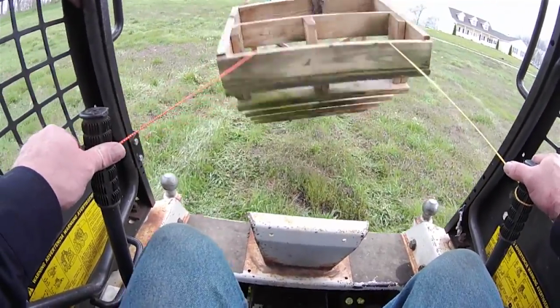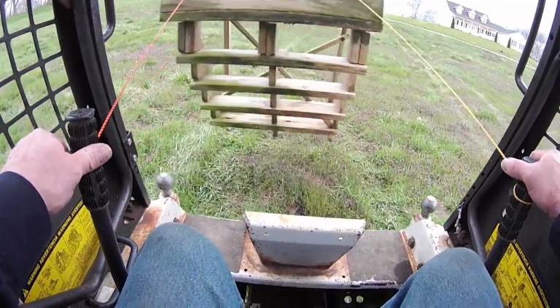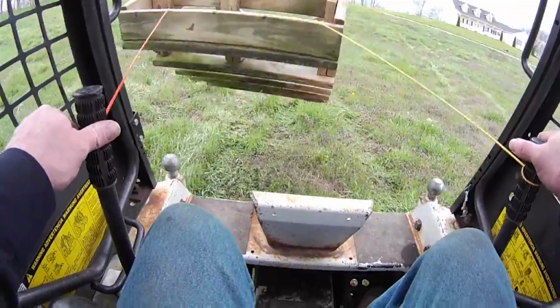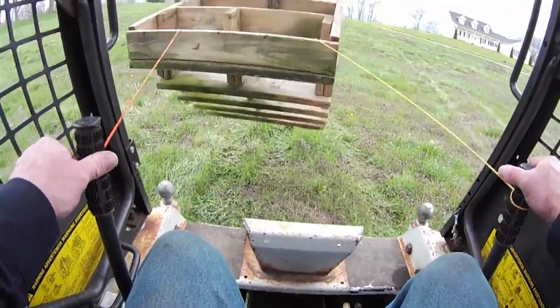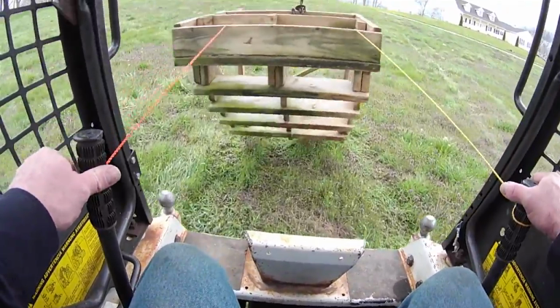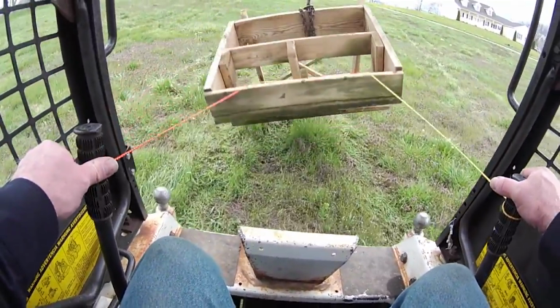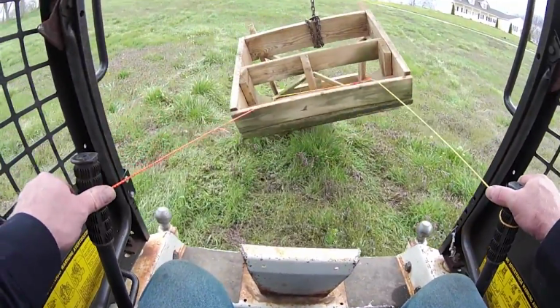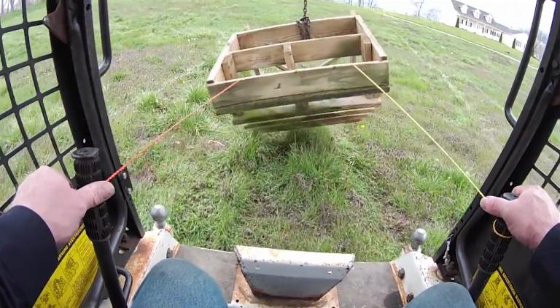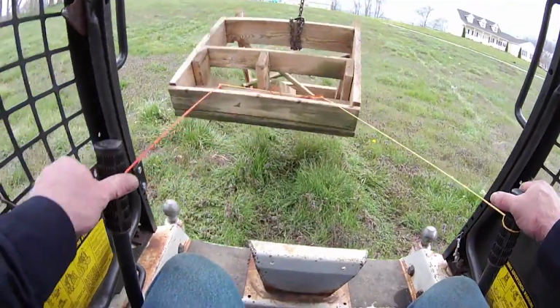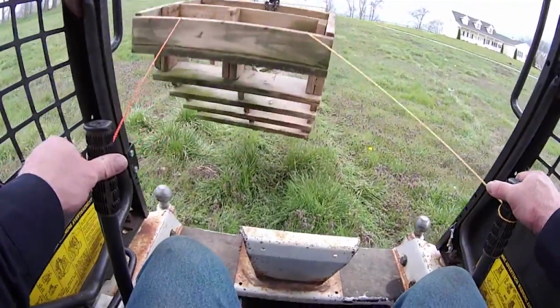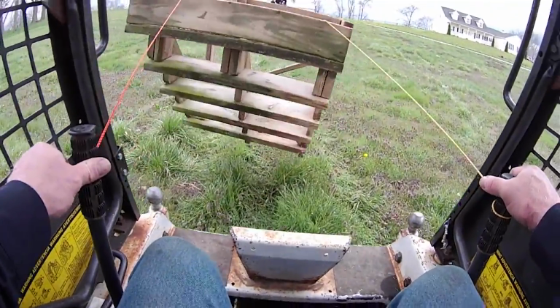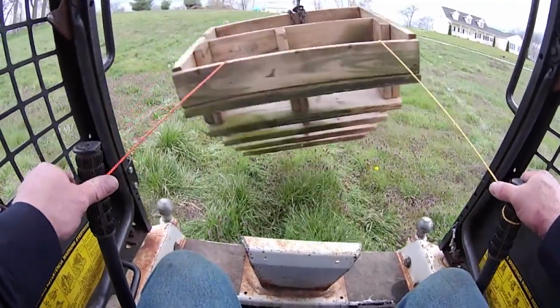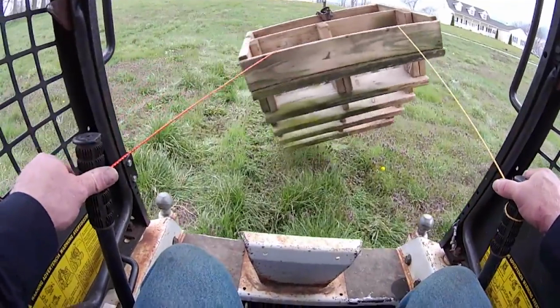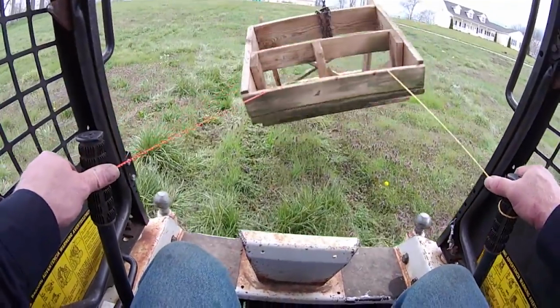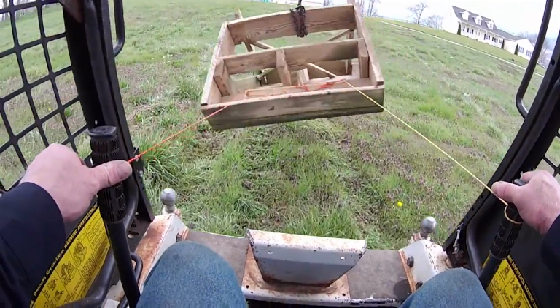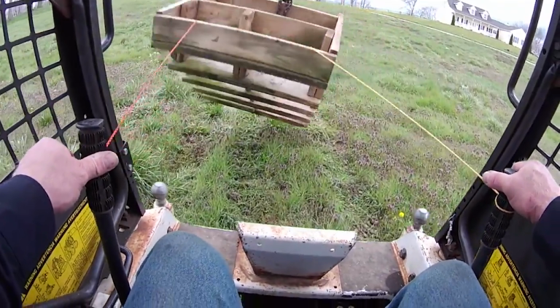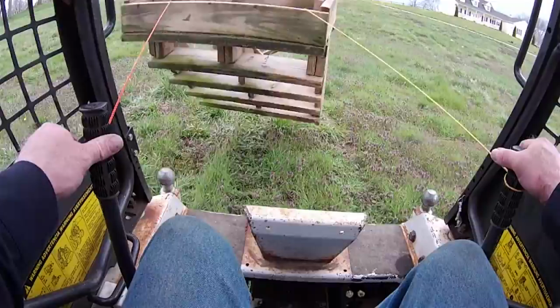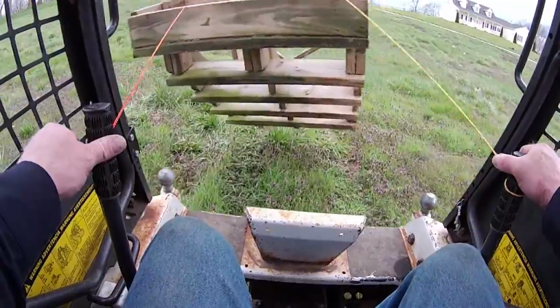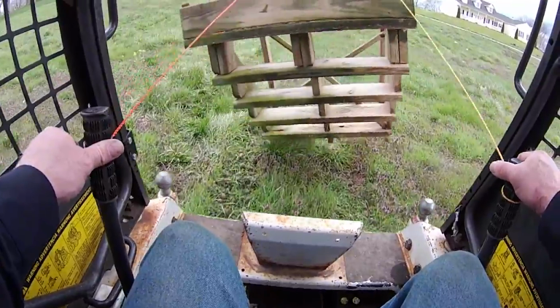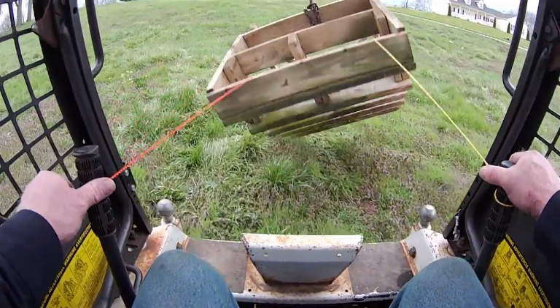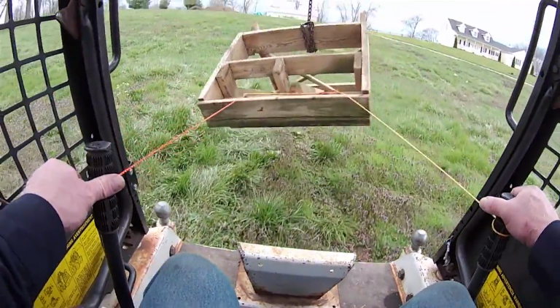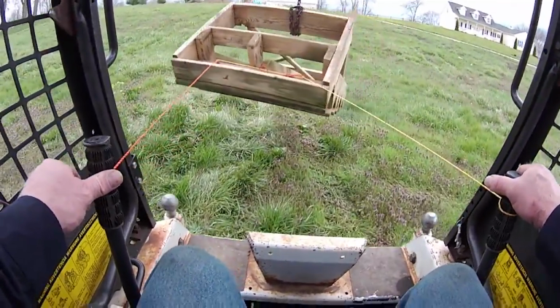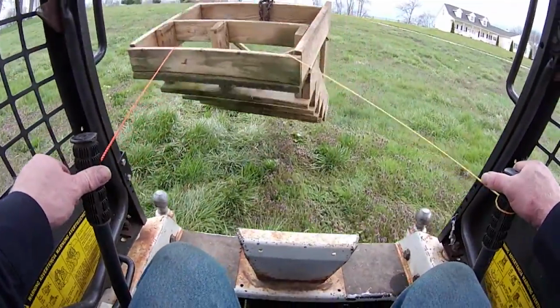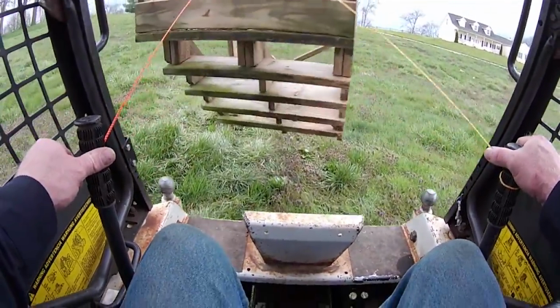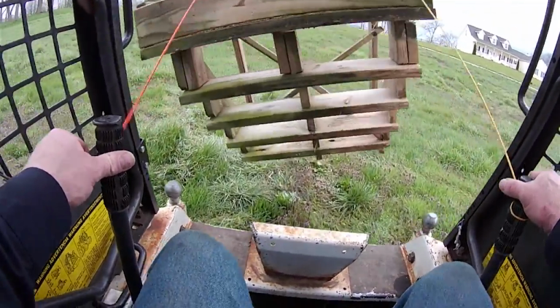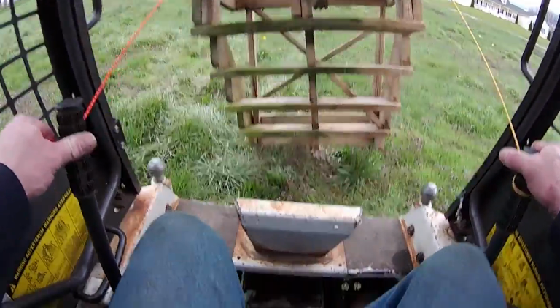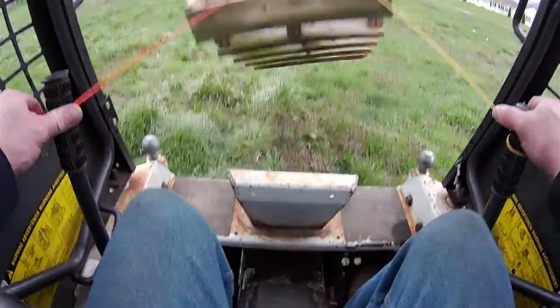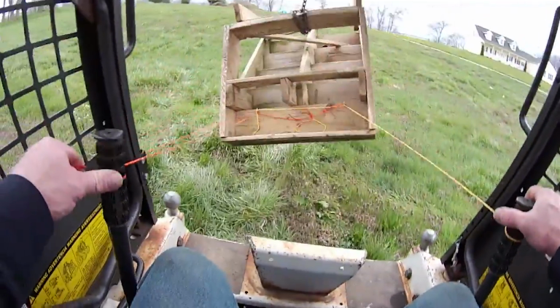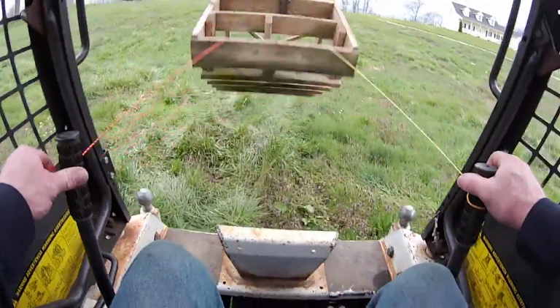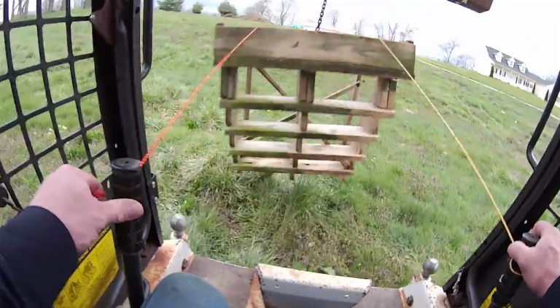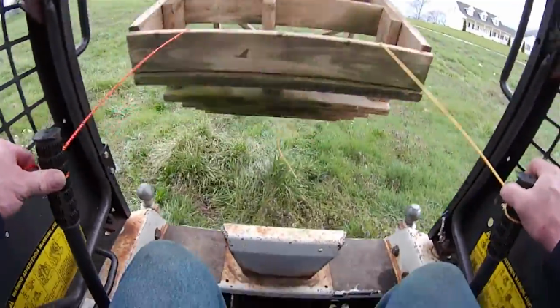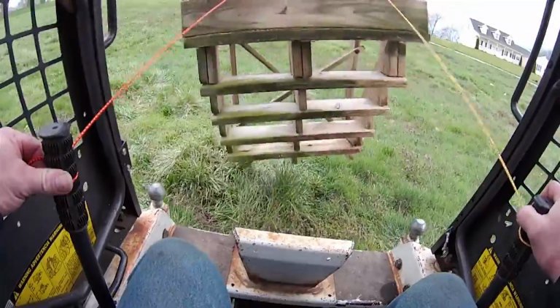And that actually is causing what they call positive feedback, to control the wild swings of the load. It's speeding the Bobcat up and slowing the Bobcat down in time with how the load is swinging. There was a very violent swing.